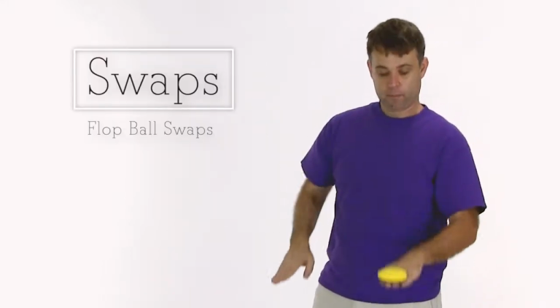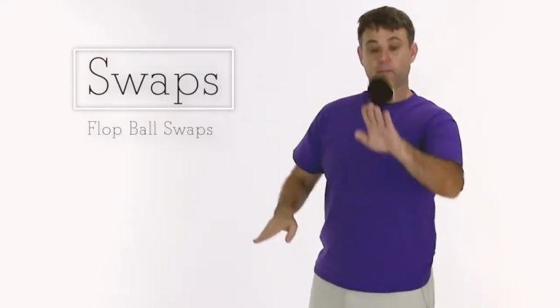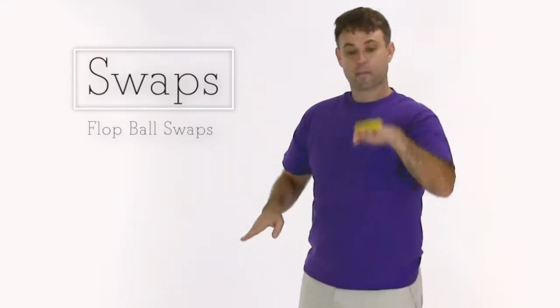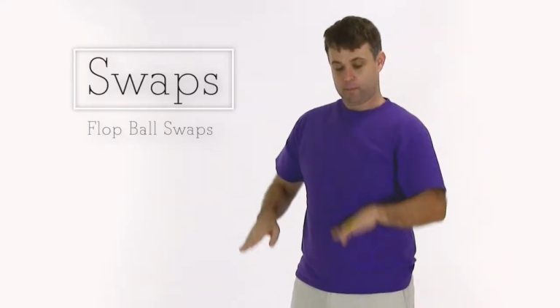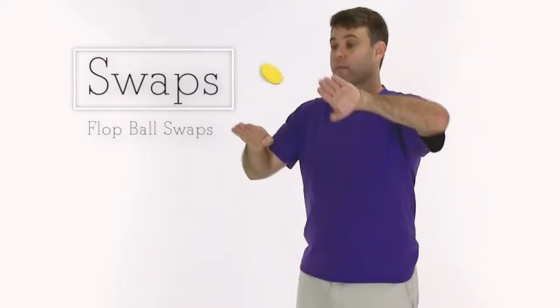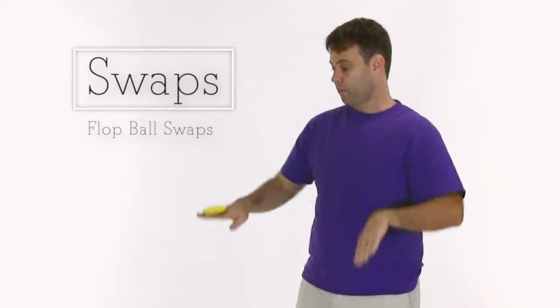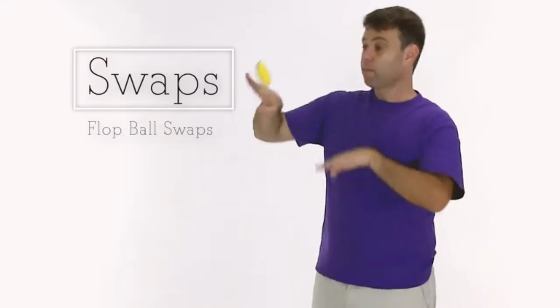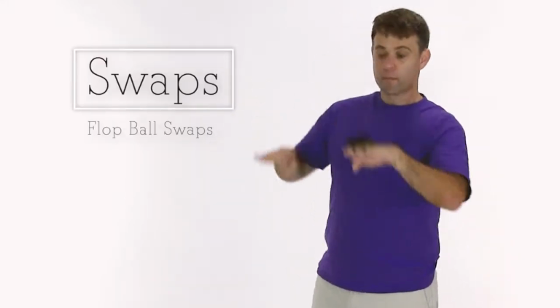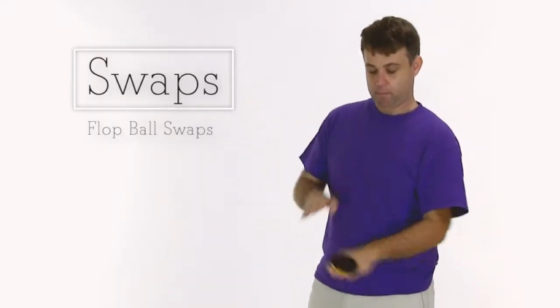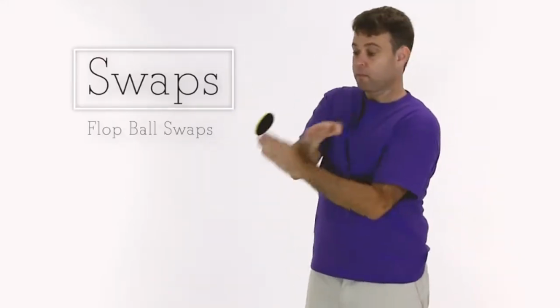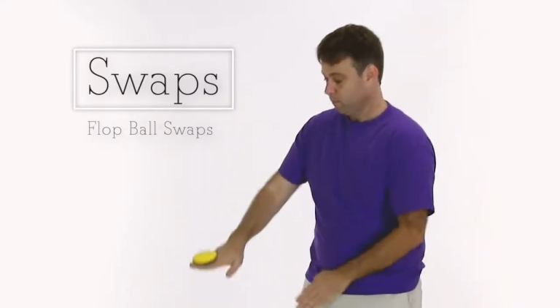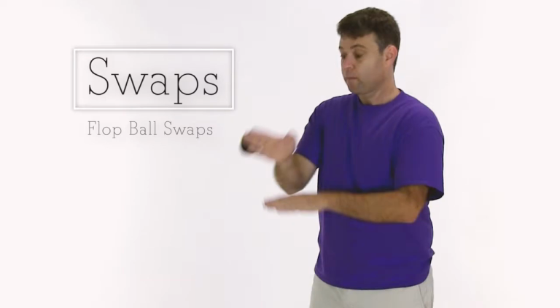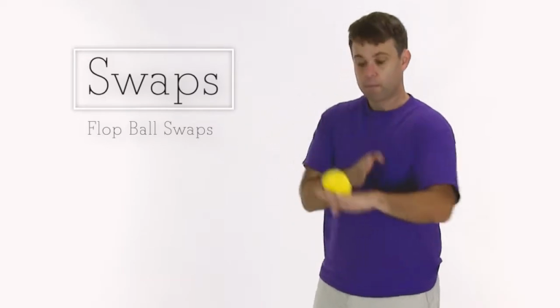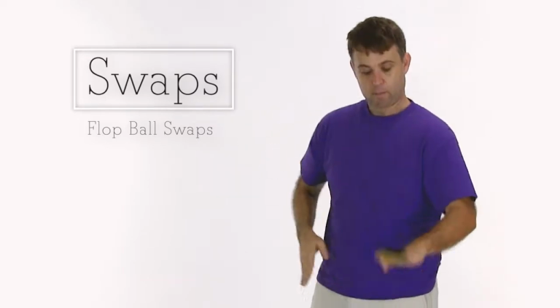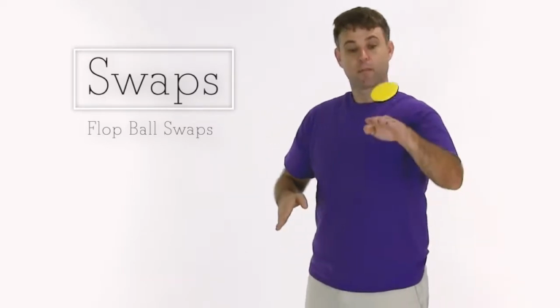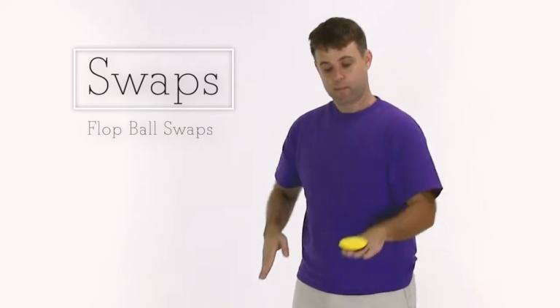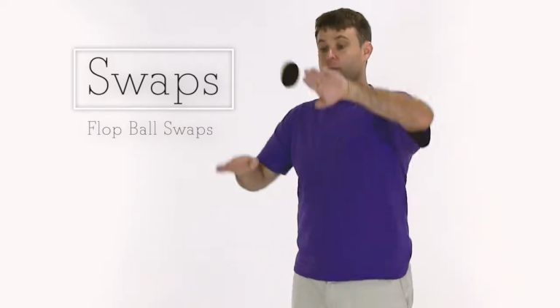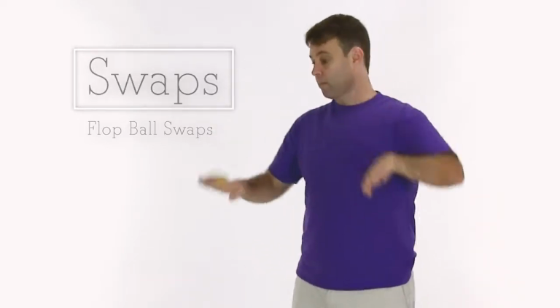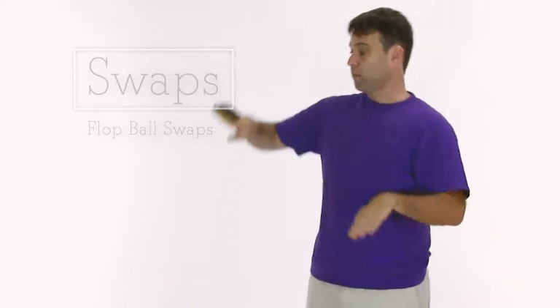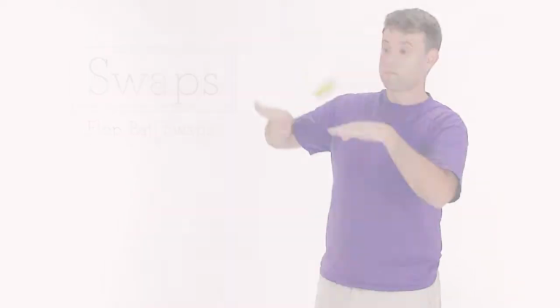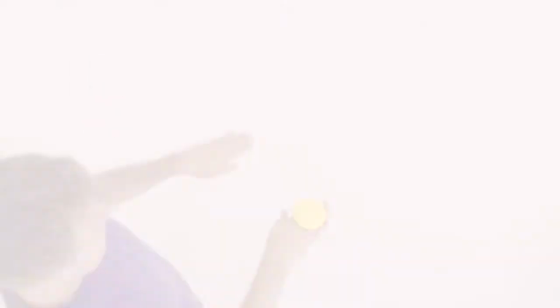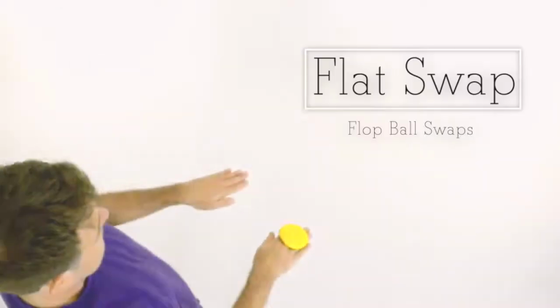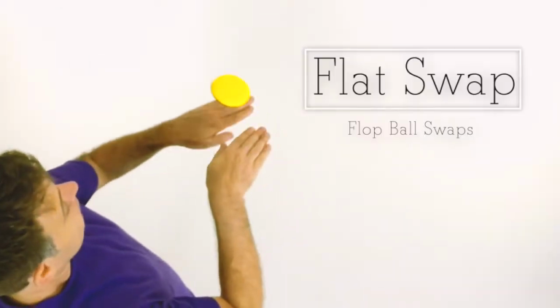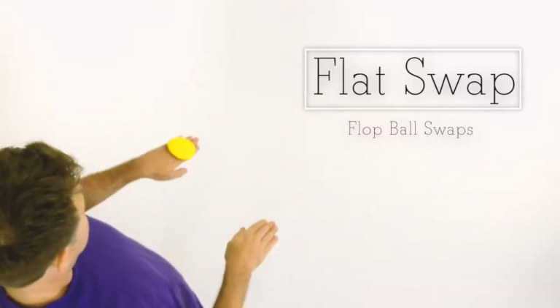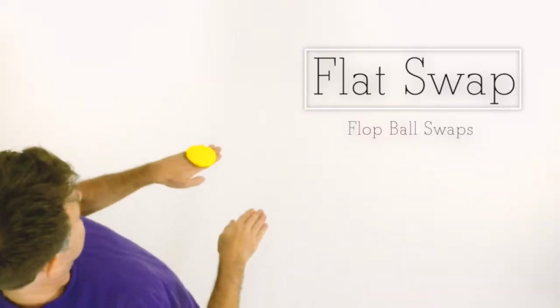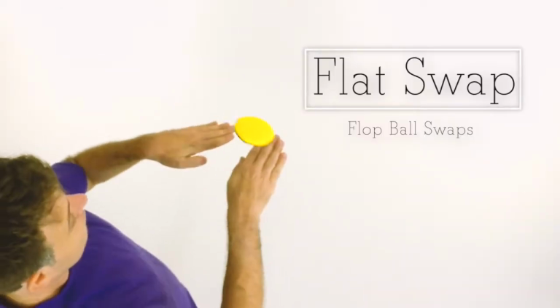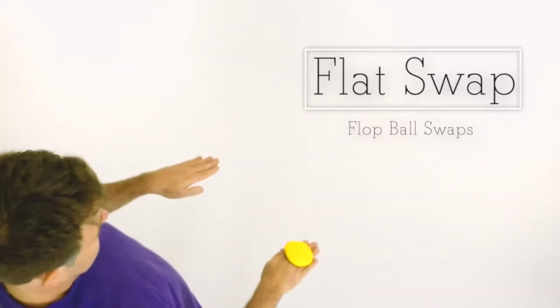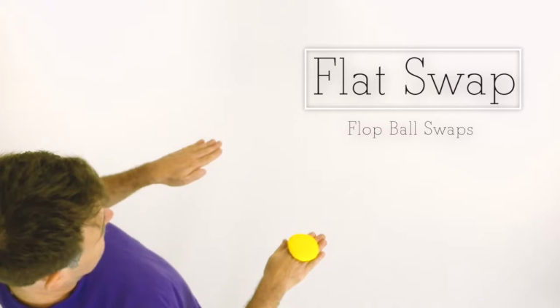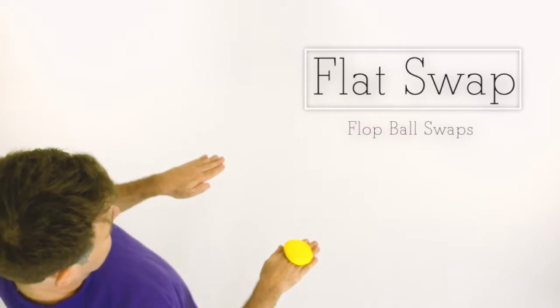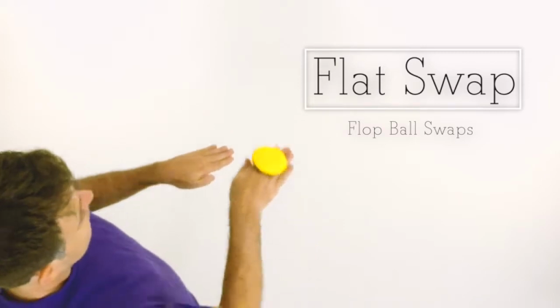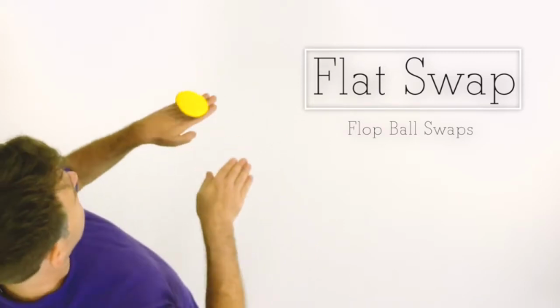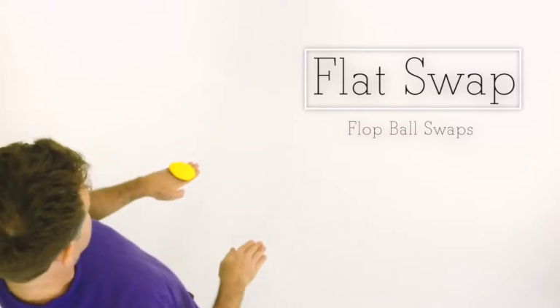Swaps are any time you change hands. The basic default swap is the flat swap.